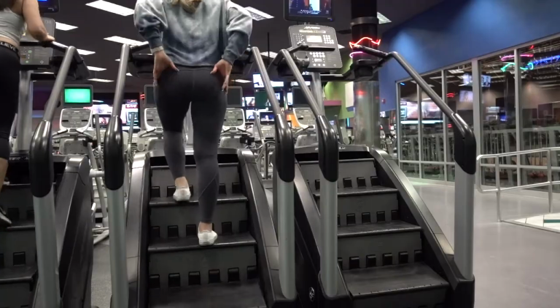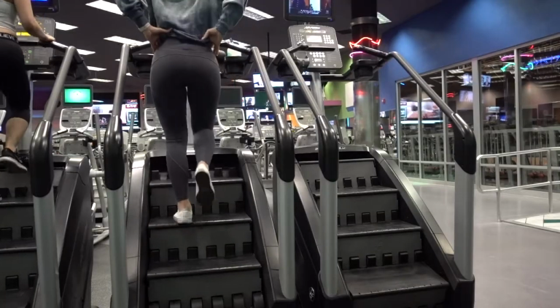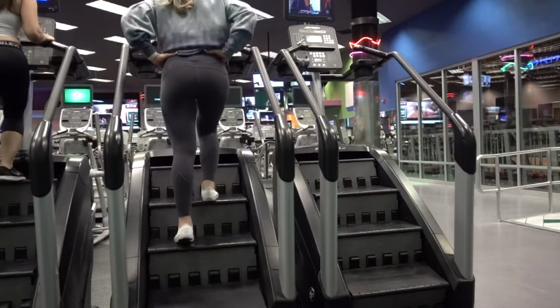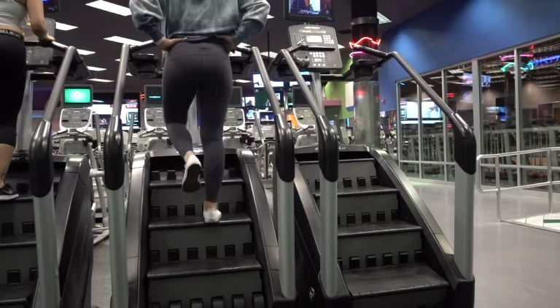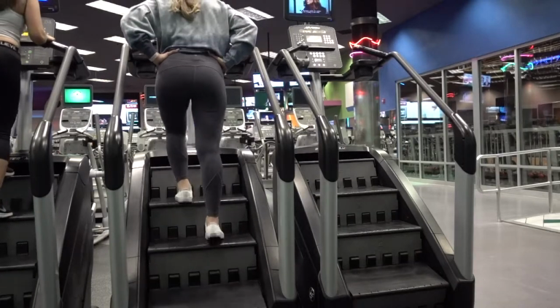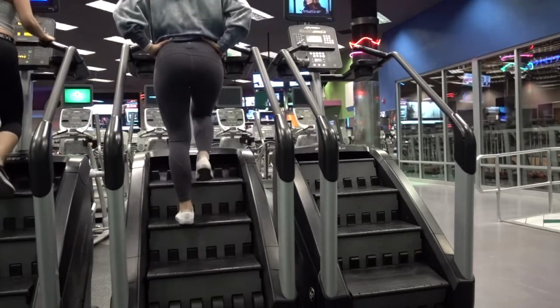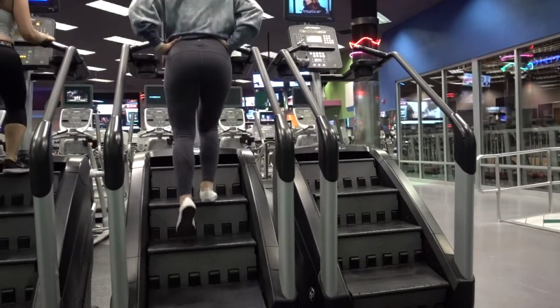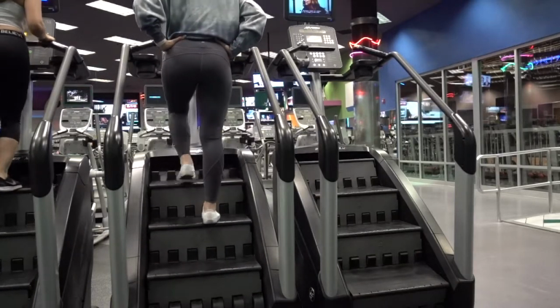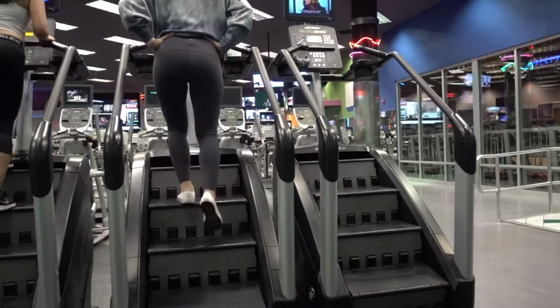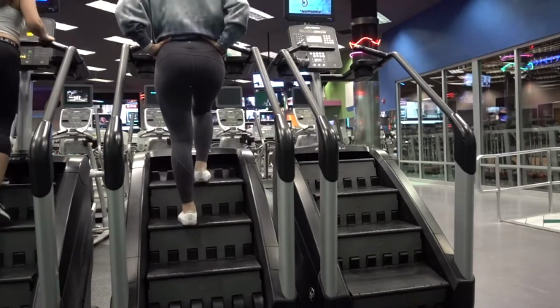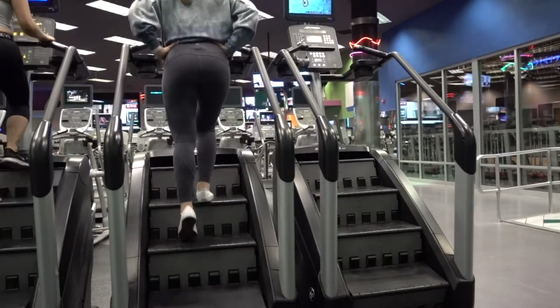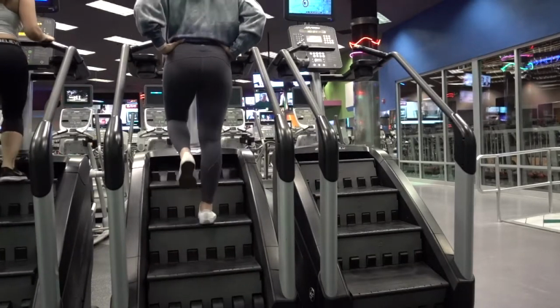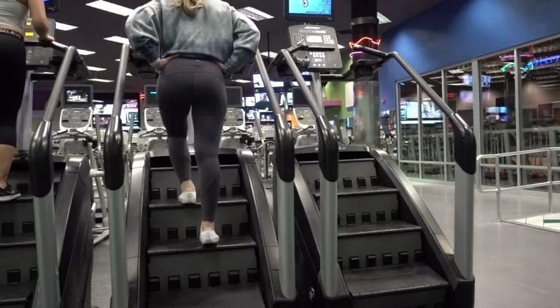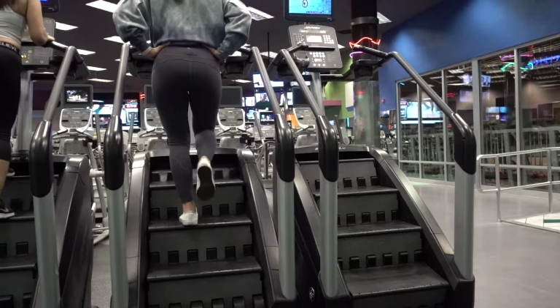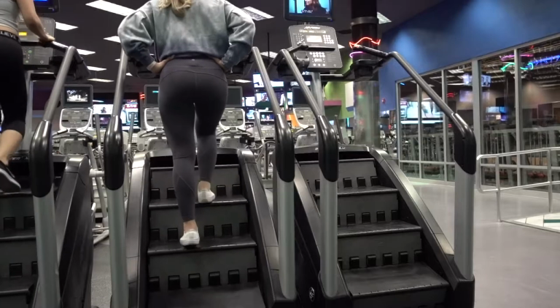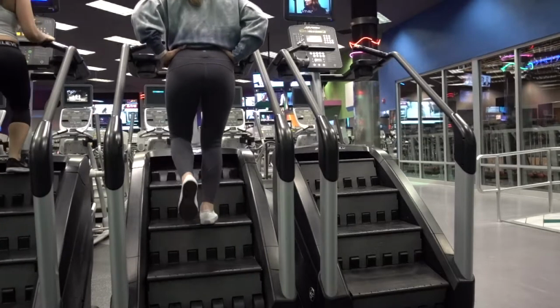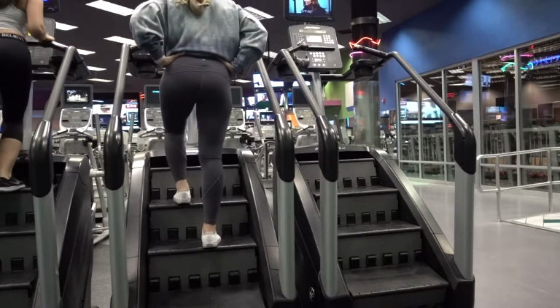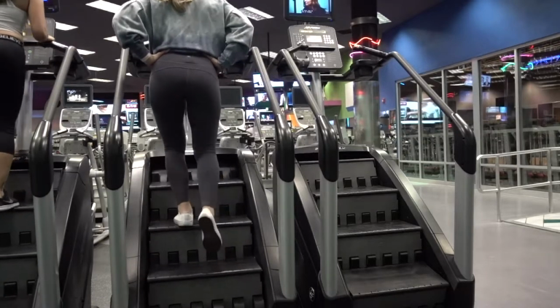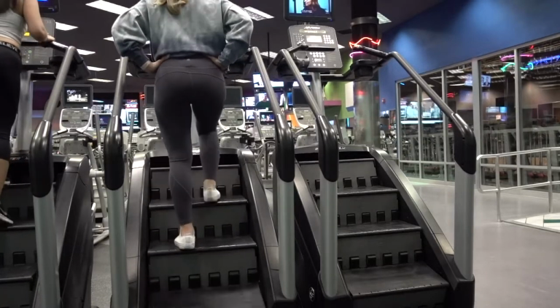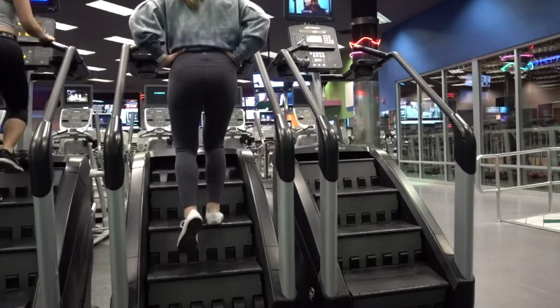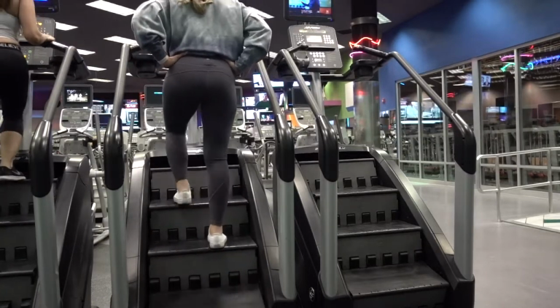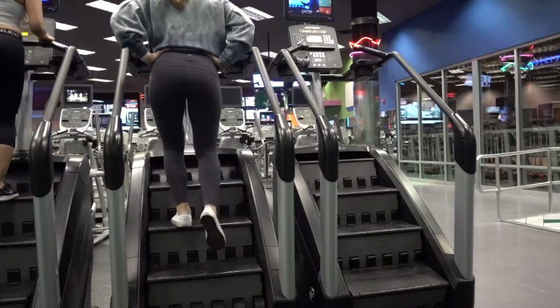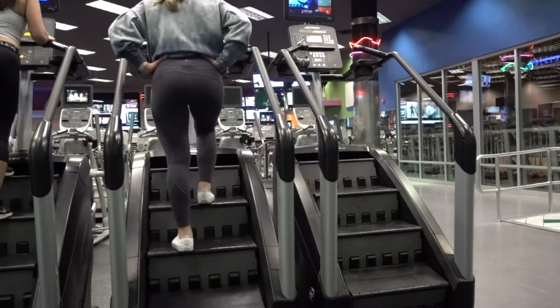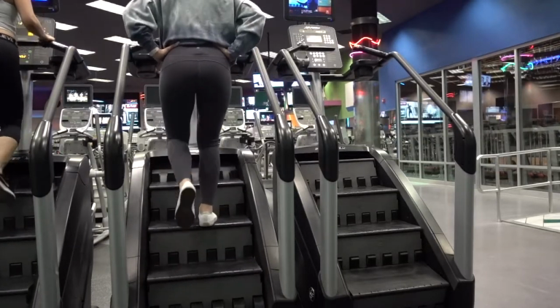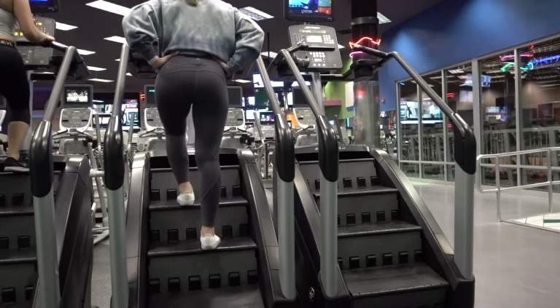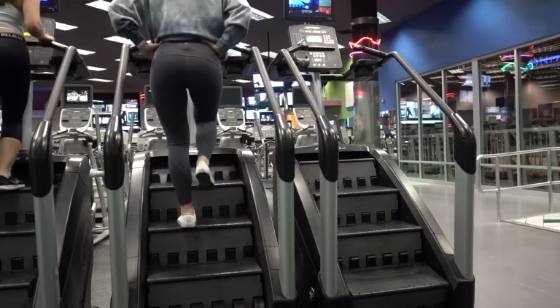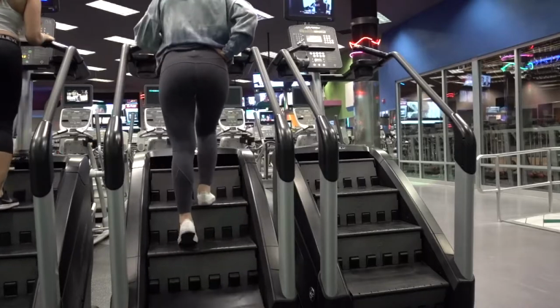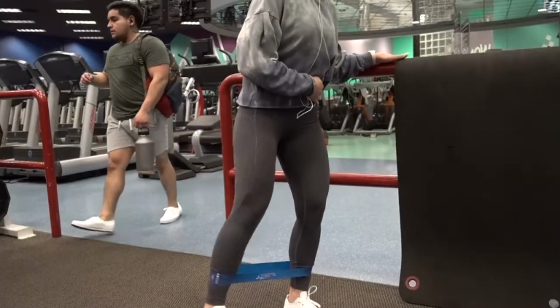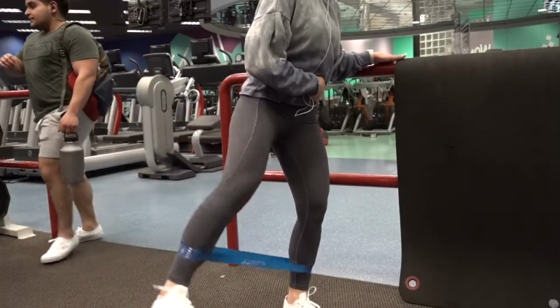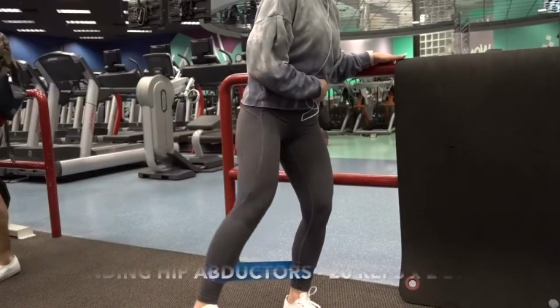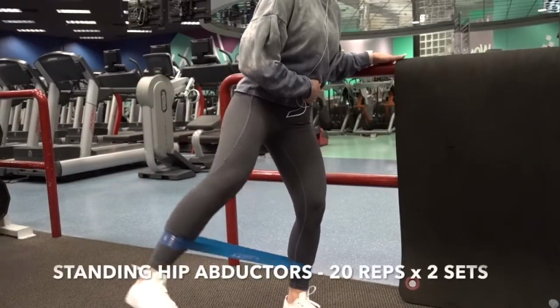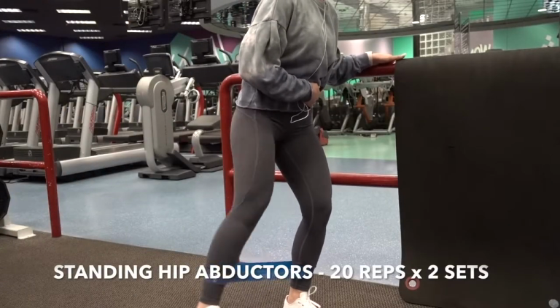Before I hit the weights, I went ahead and did a warm-up for about seven minutes on the Stairmaster just to warm up my legs. You don't necessarily have to warm up on here if you would not like to — you can go ahead and do anything from the elliptical or the treadmill.